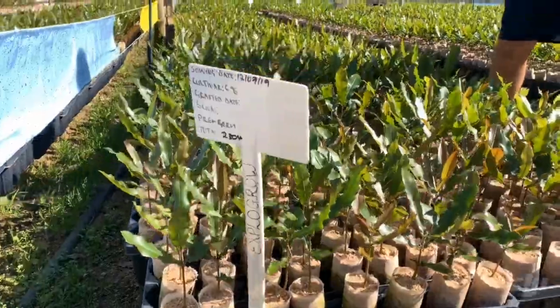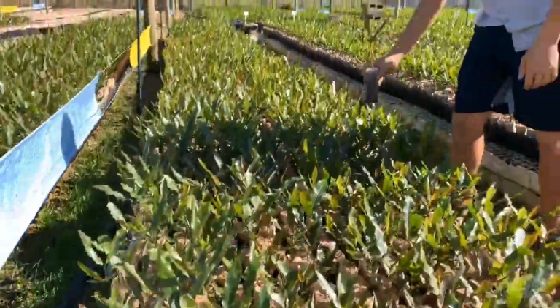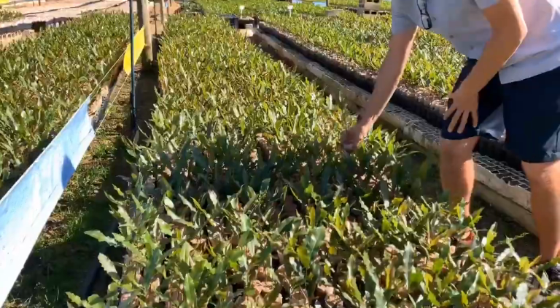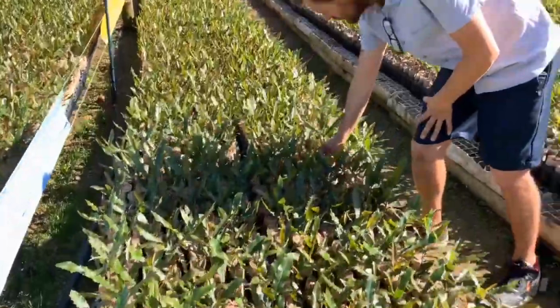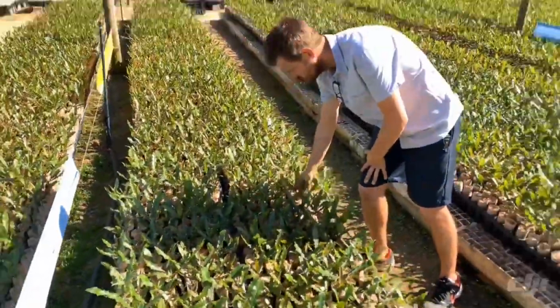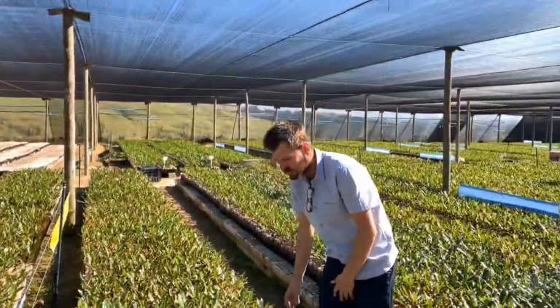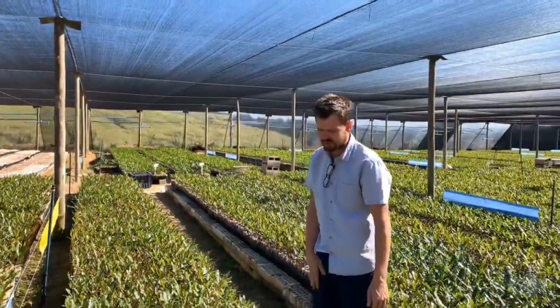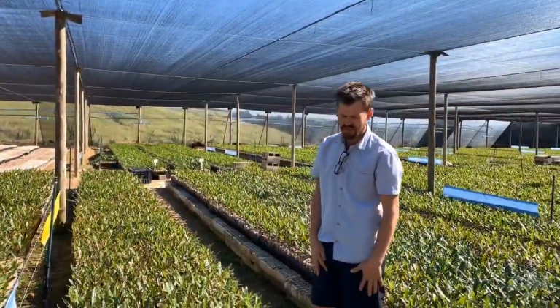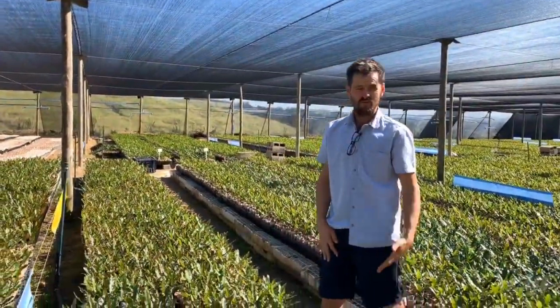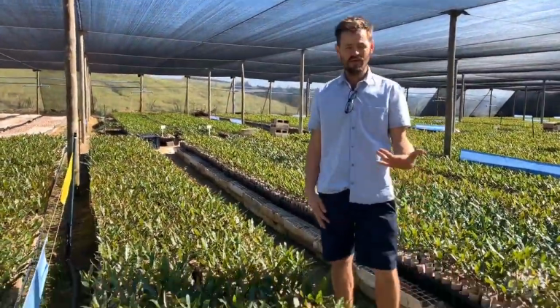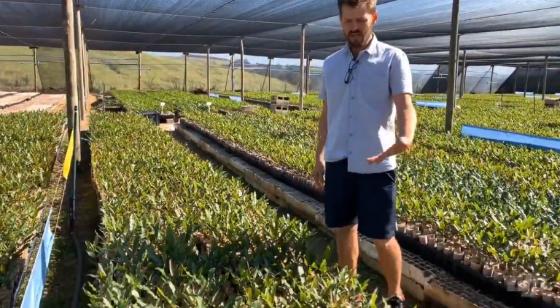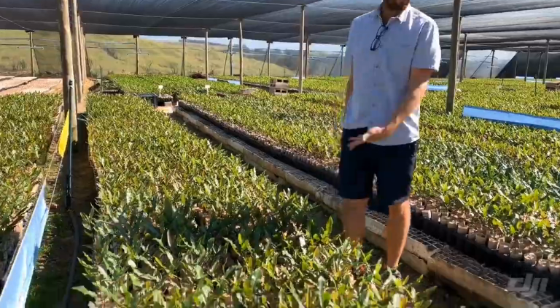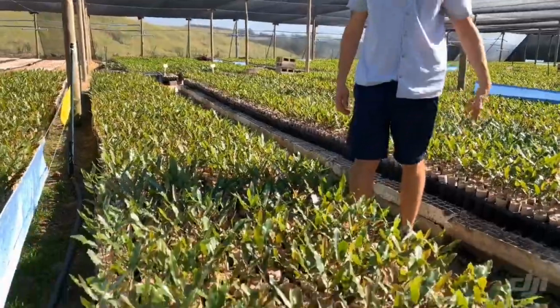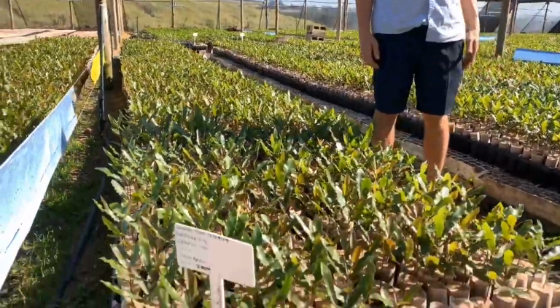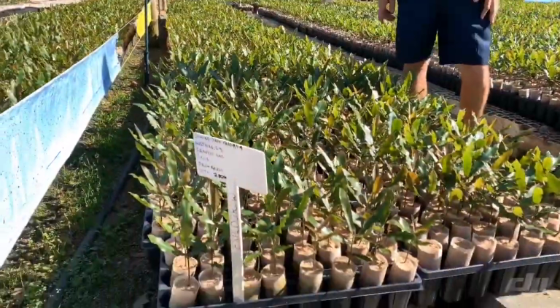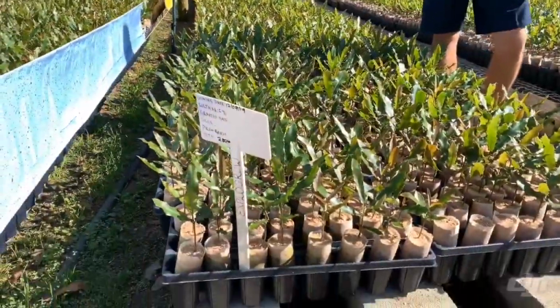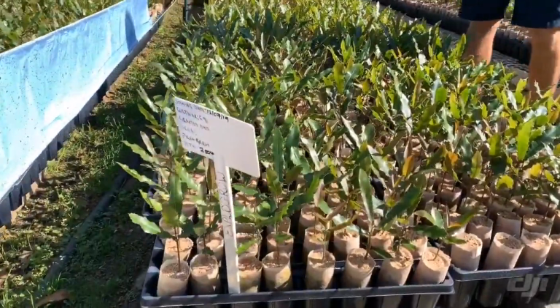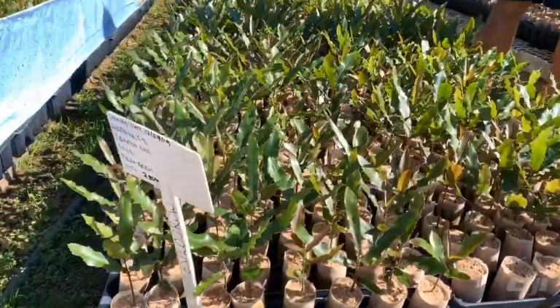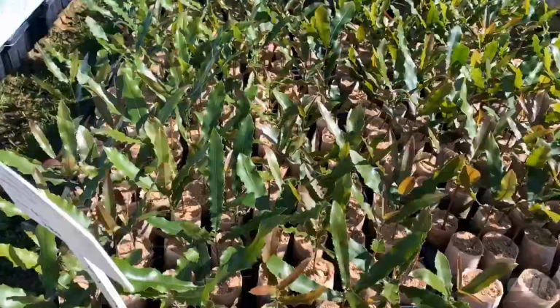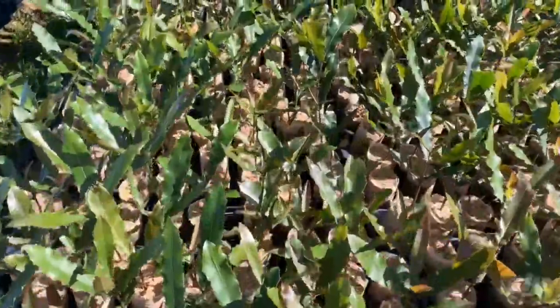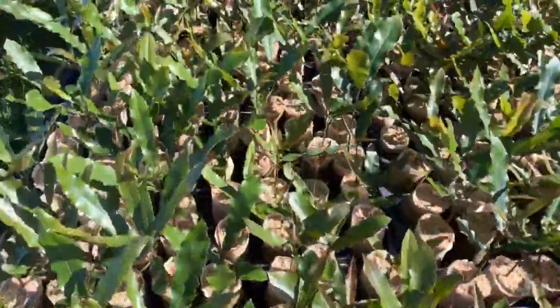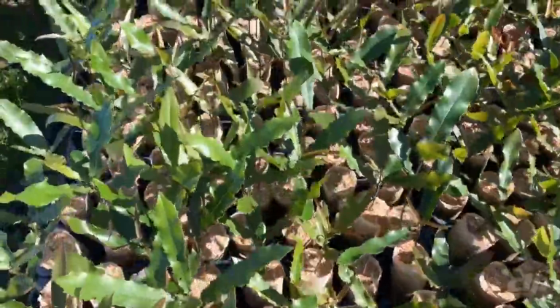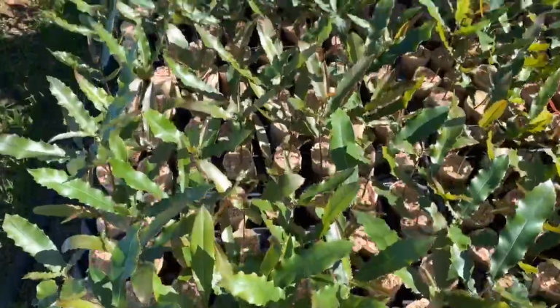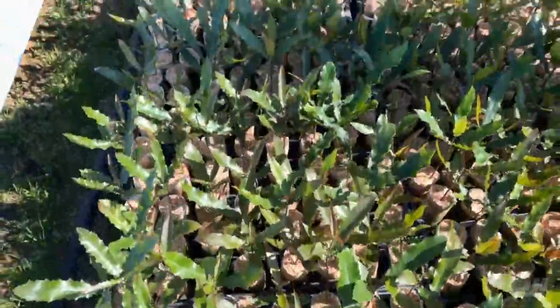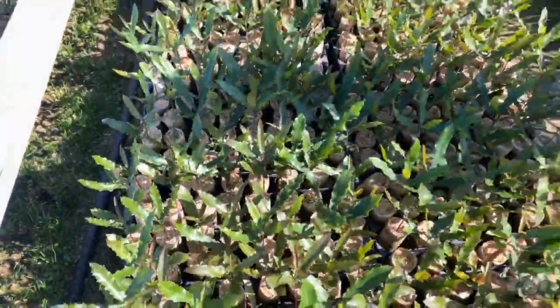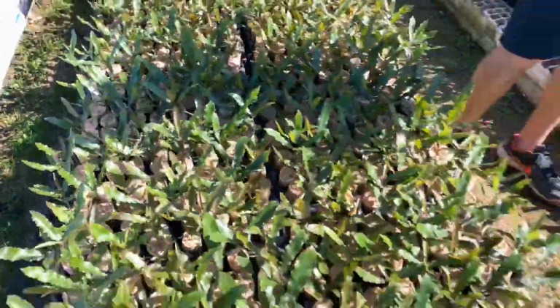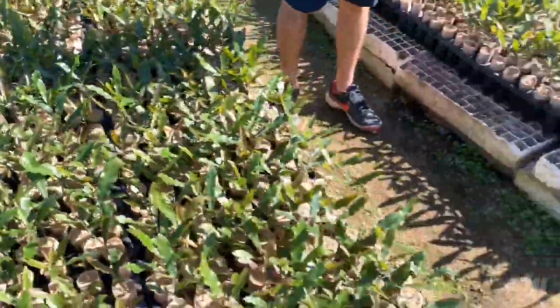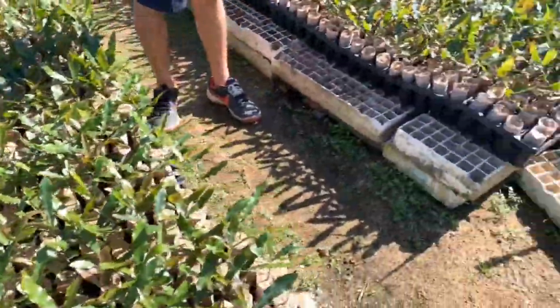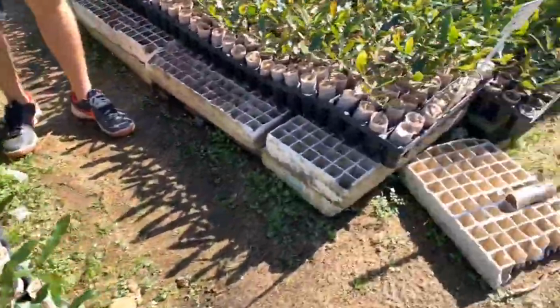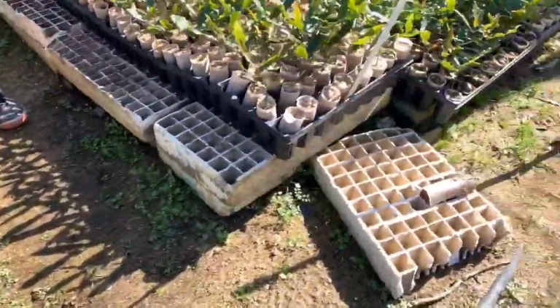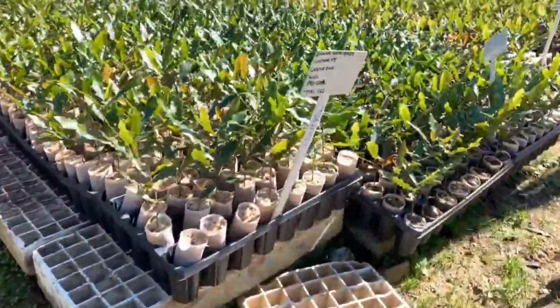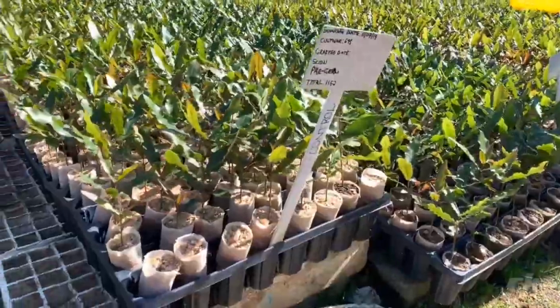Good morning everyone, welcome to TNT Horticulture. We are trialing the Xprogo products here — doing a proper trial where we've got a control, we've got my current program, and then everything else is the Xprogo product. It's a big trial.